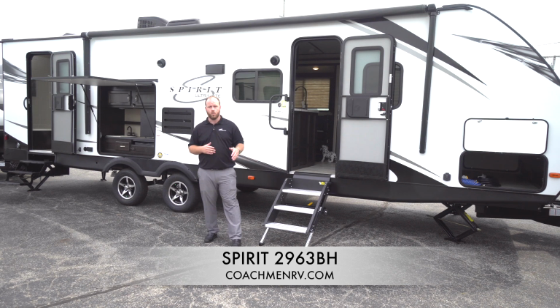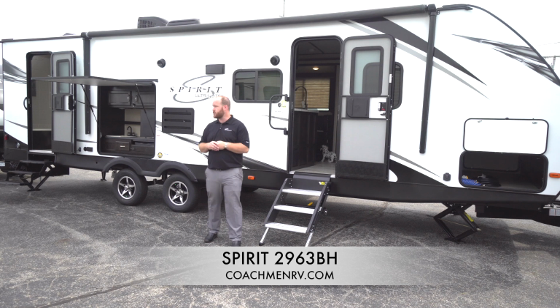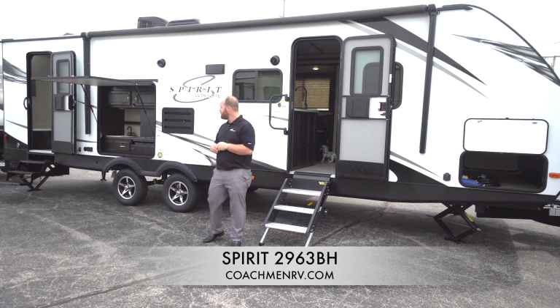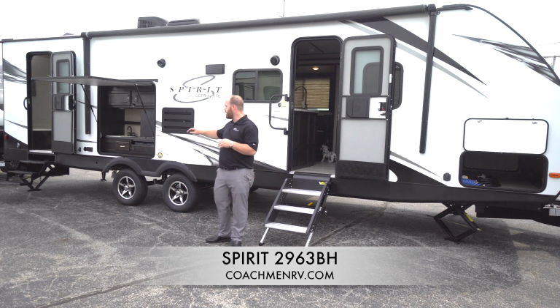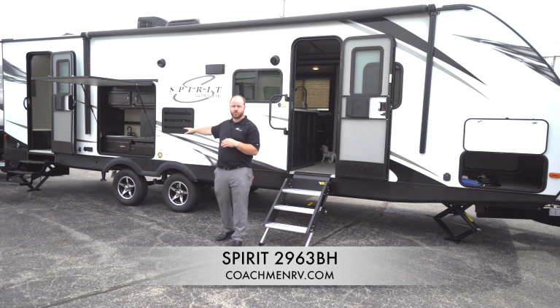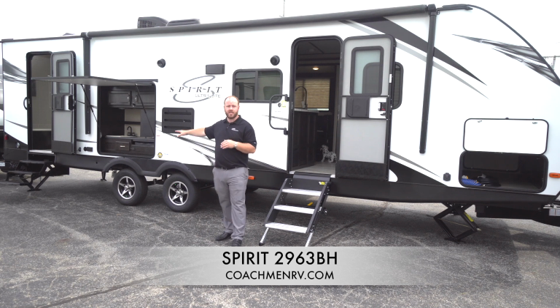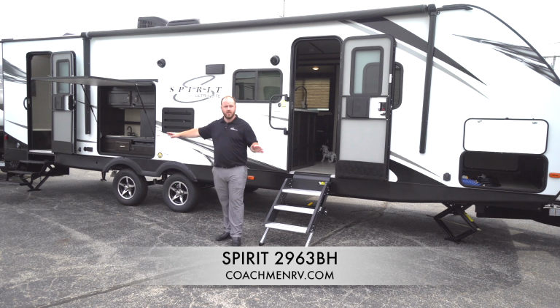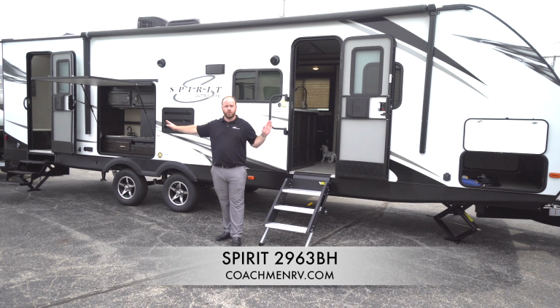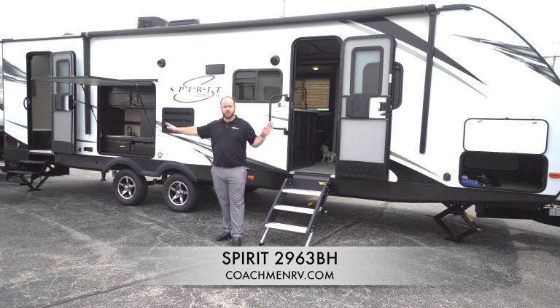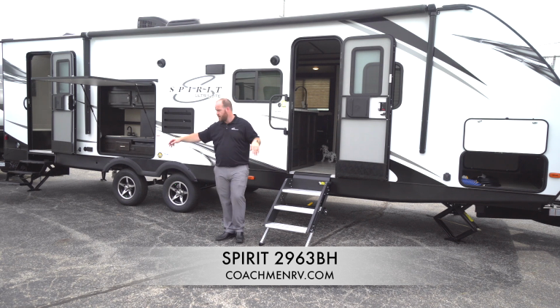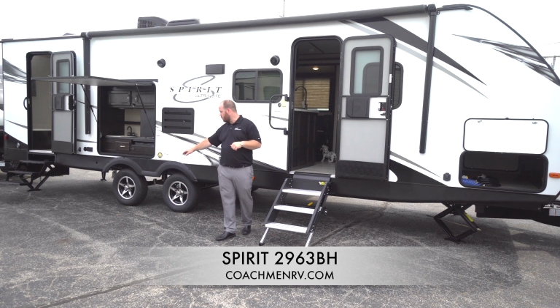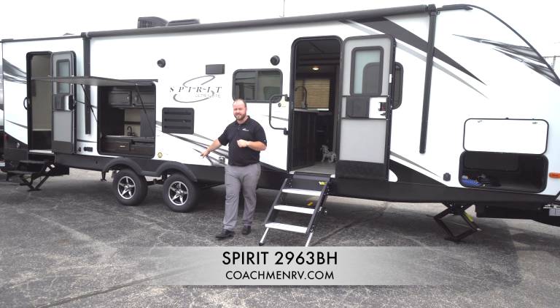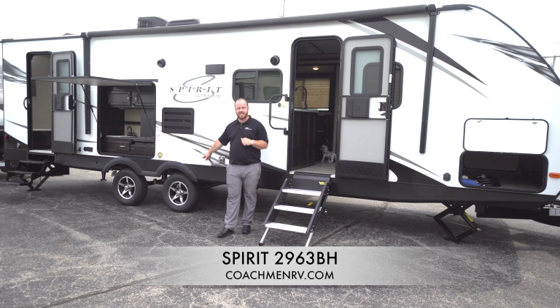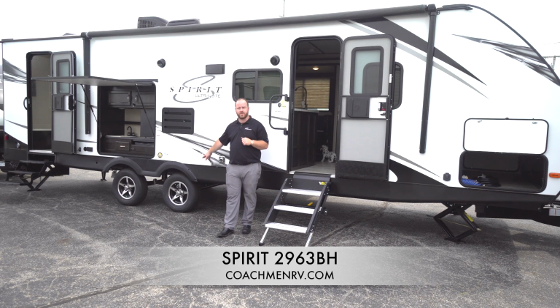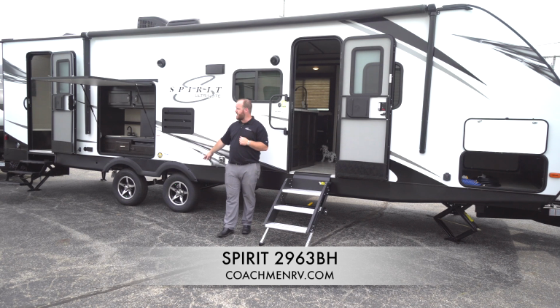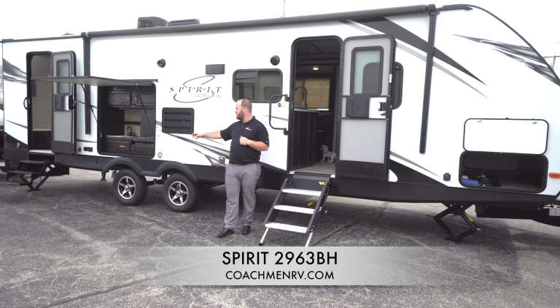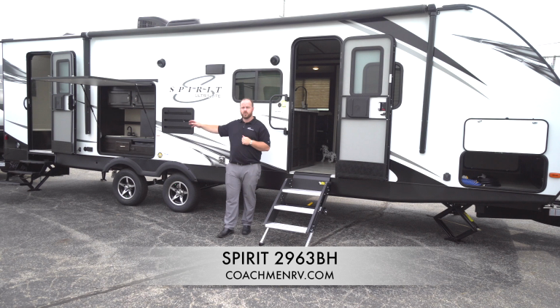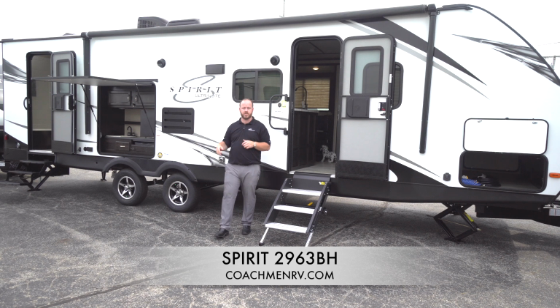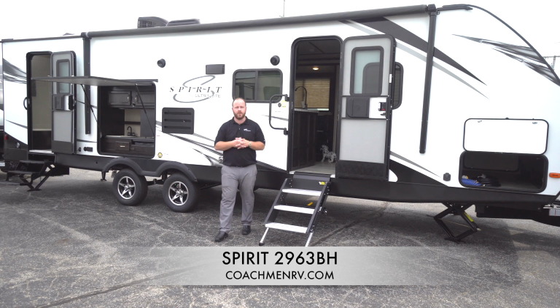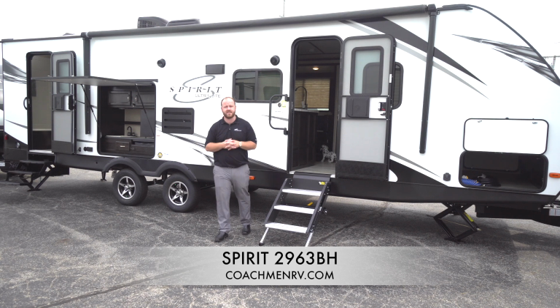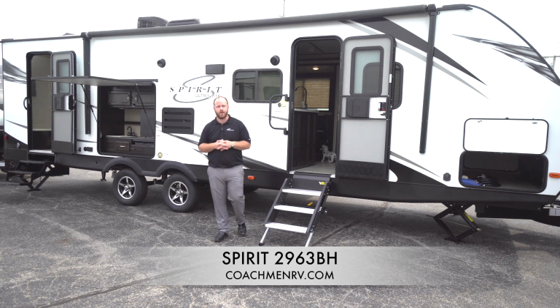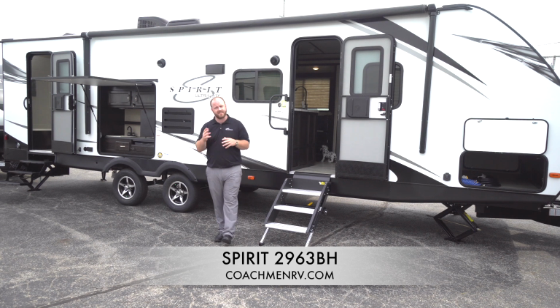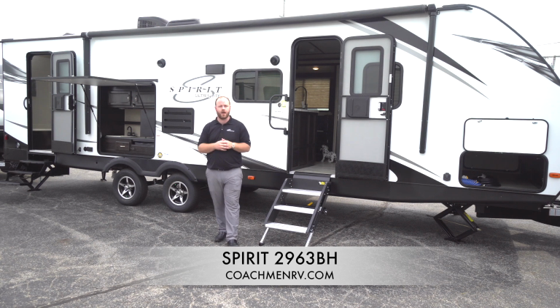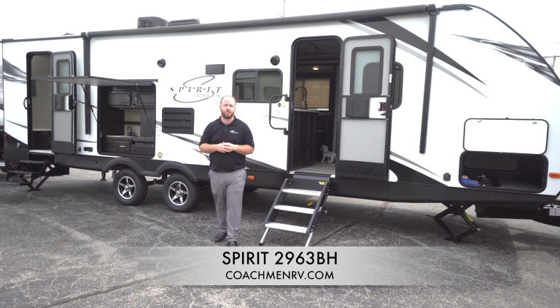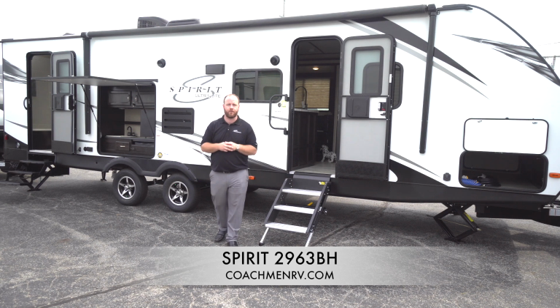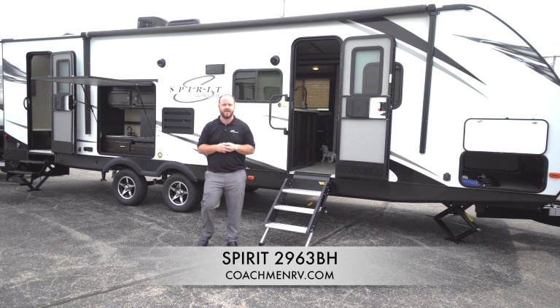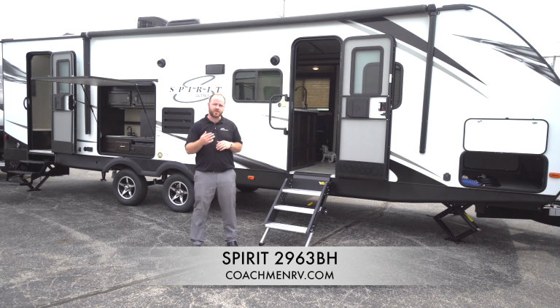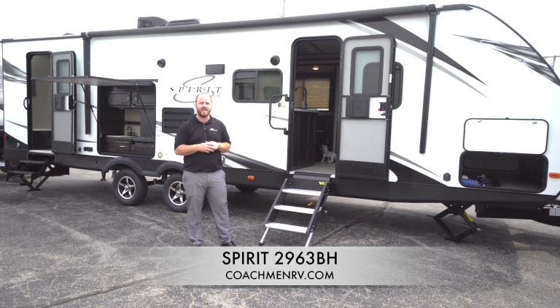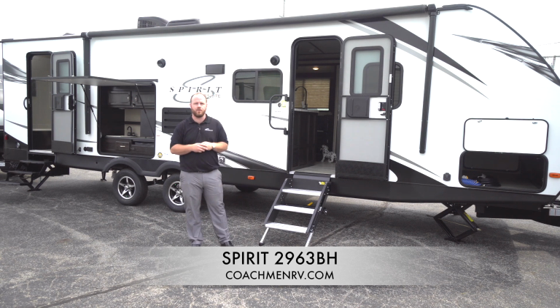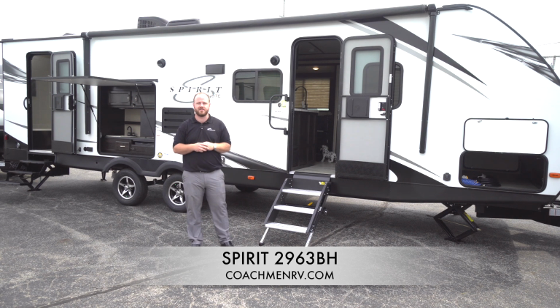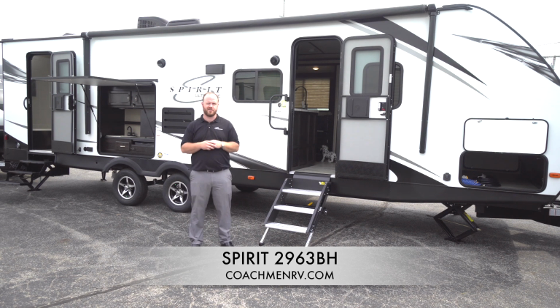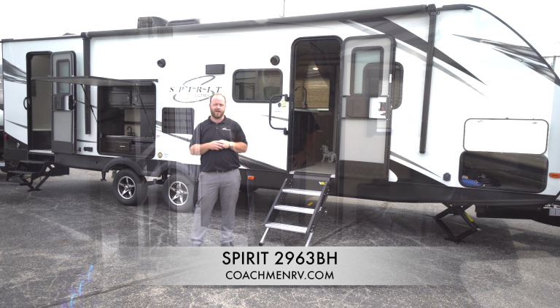We also have a nice outdoor kitchen, dual entry, our wide stance axles, and our dog leash clip on the back side. We got to take care of our furry friends. Let's go inside and see what else to check out.